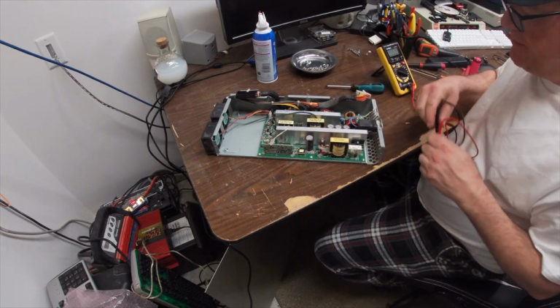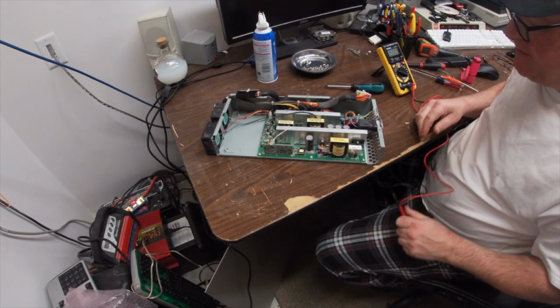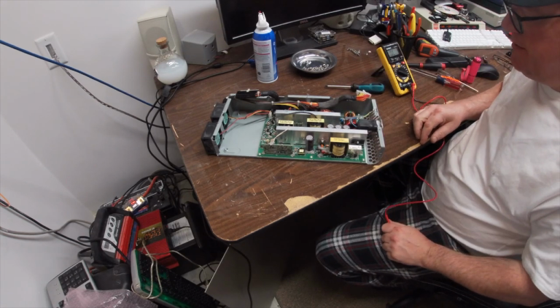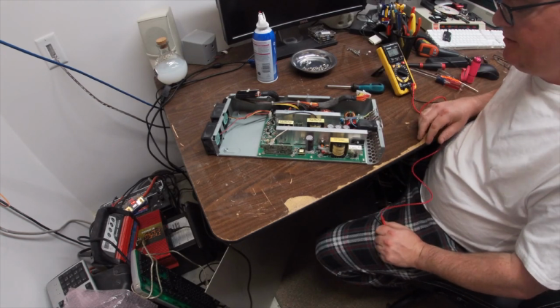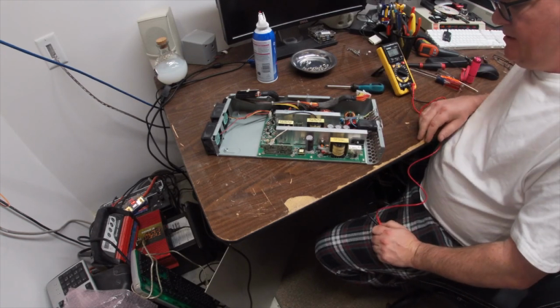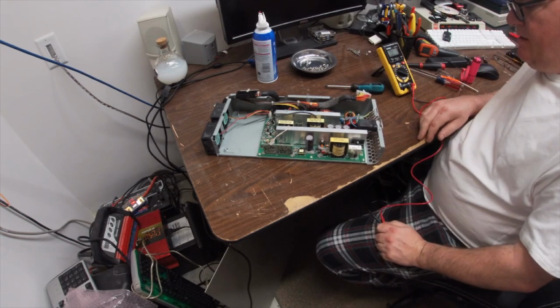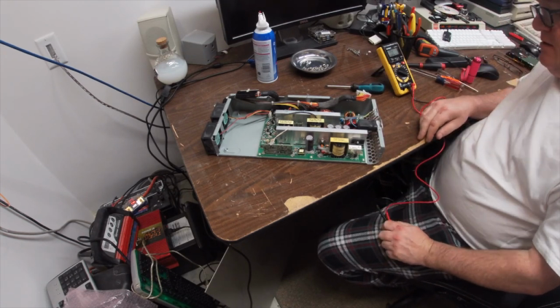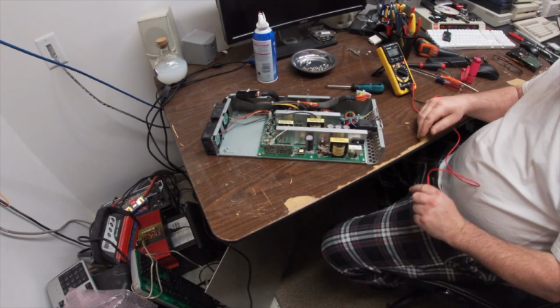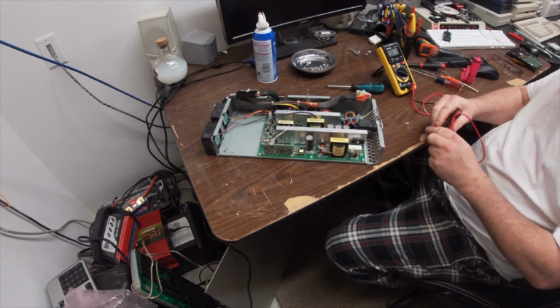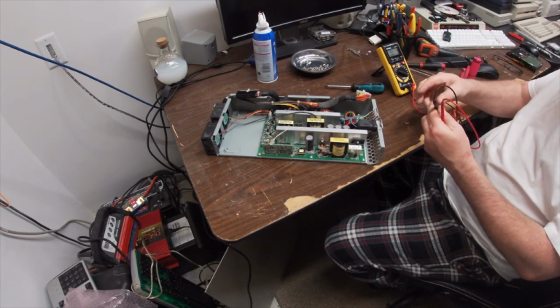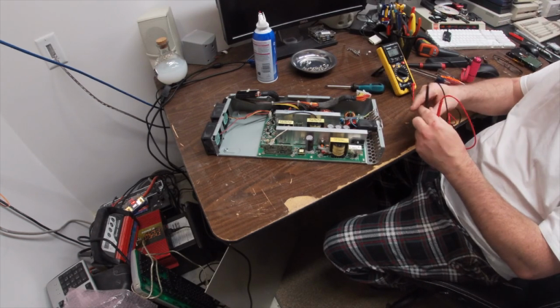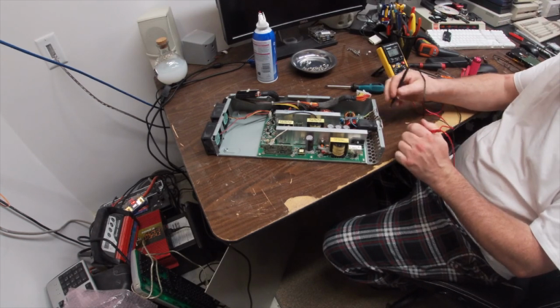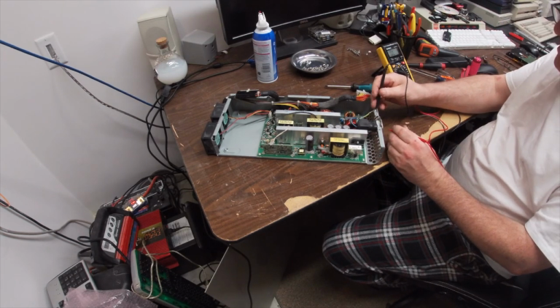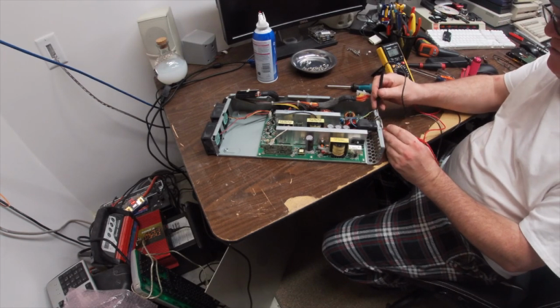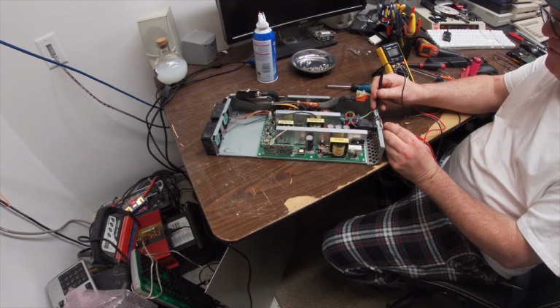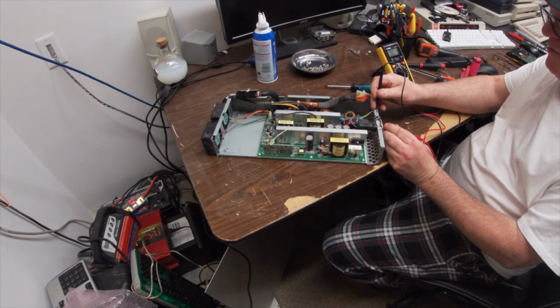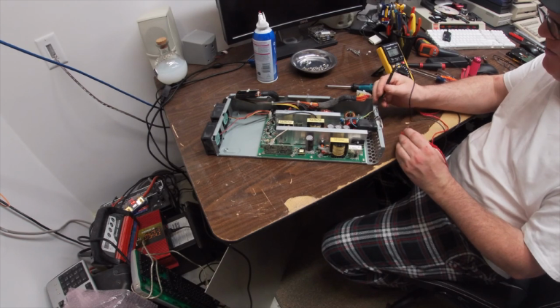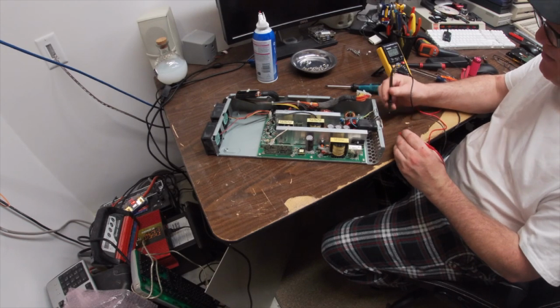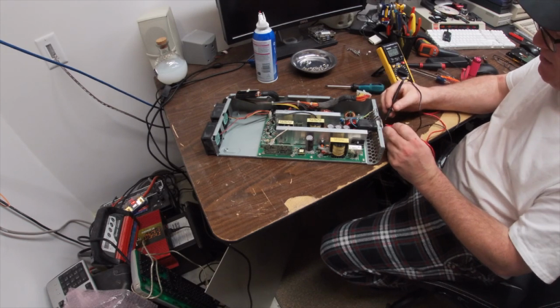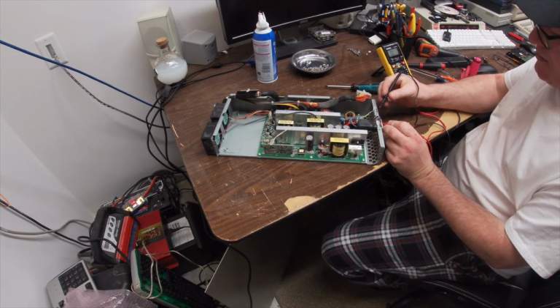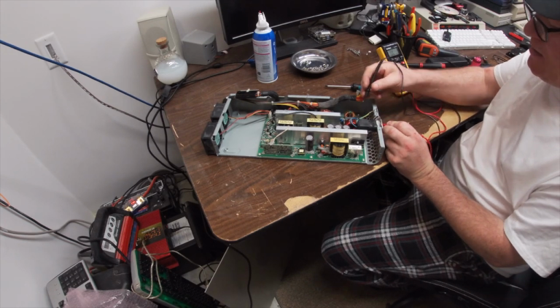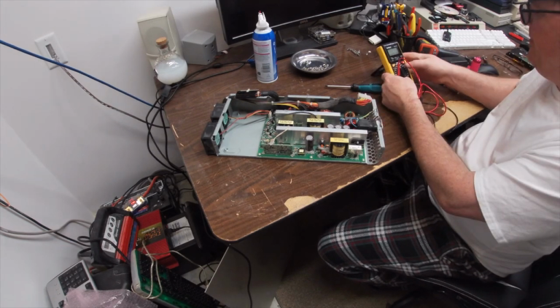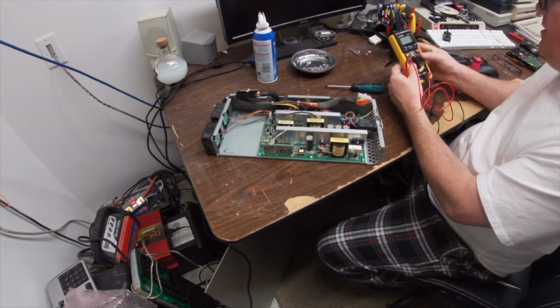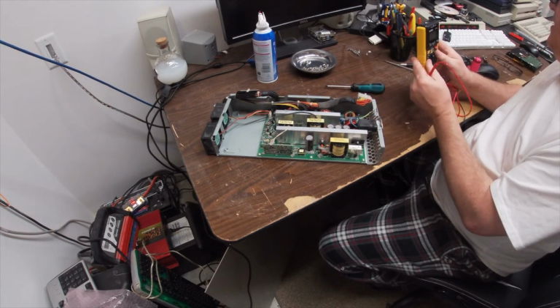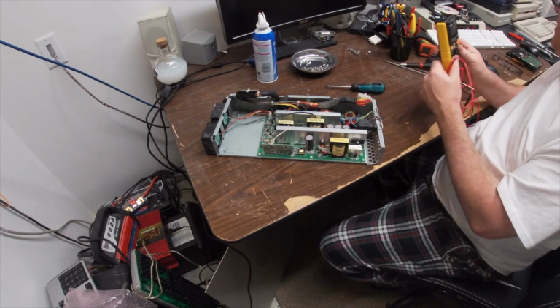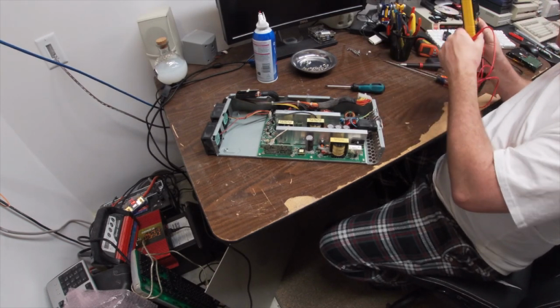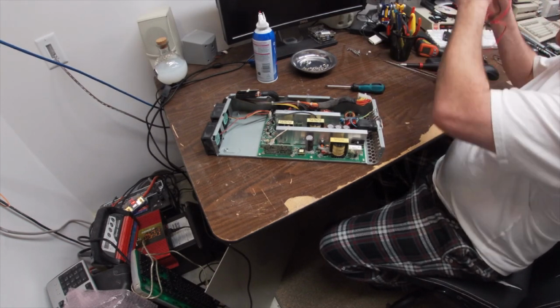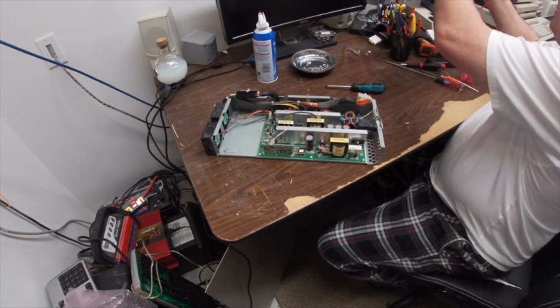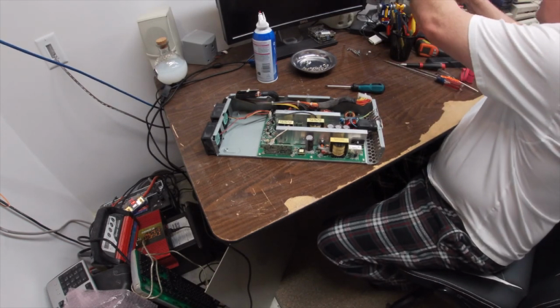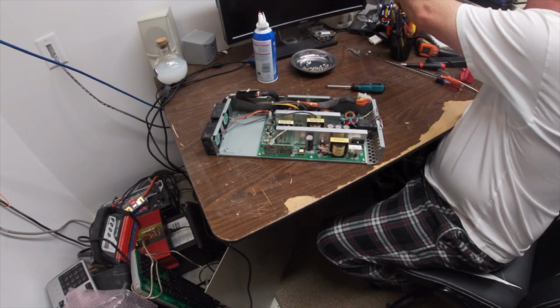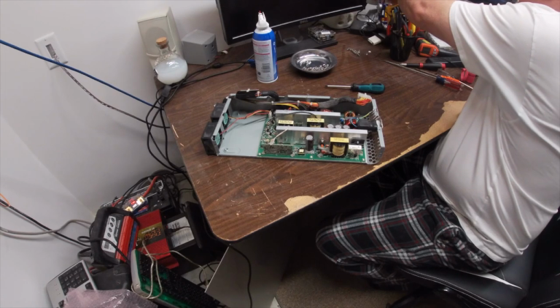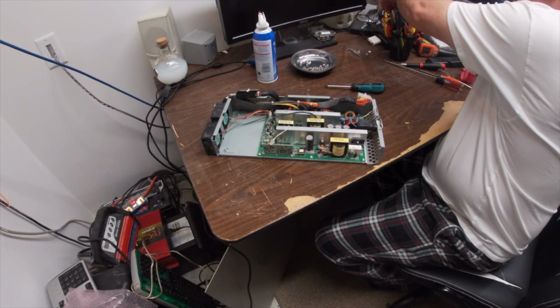Fuses are good. Ground is good. Well, that nips that in the butt.